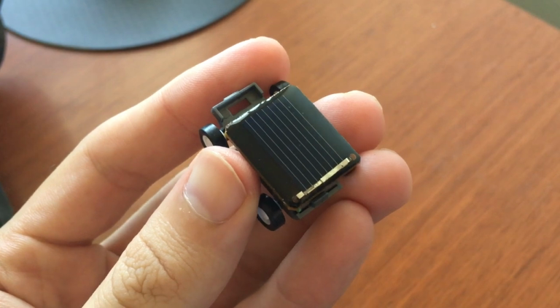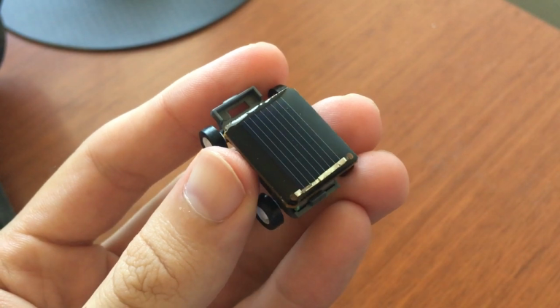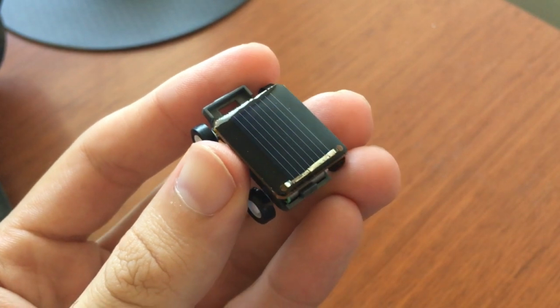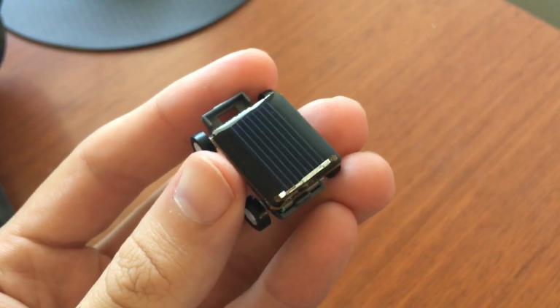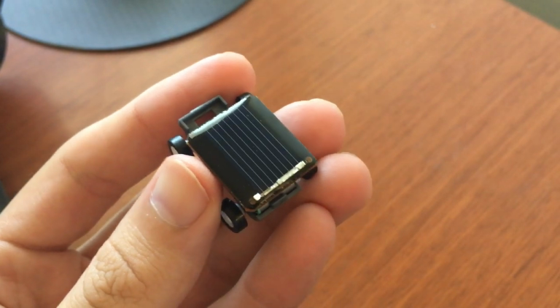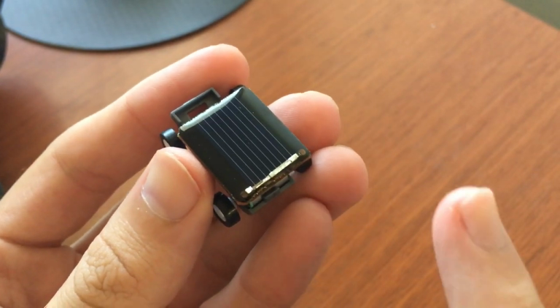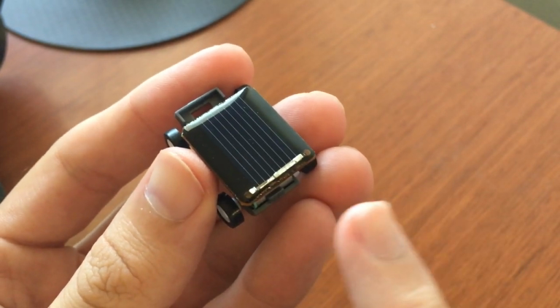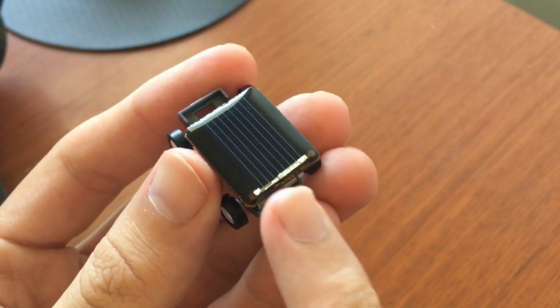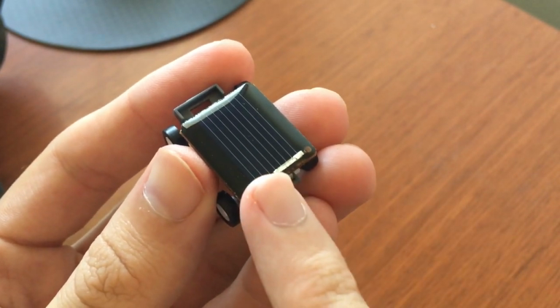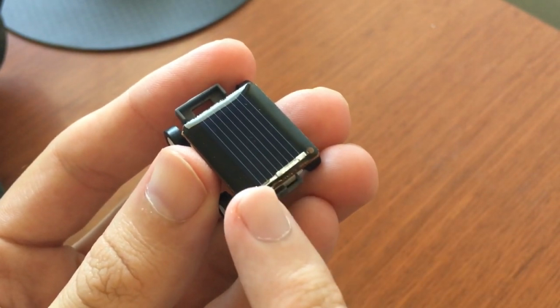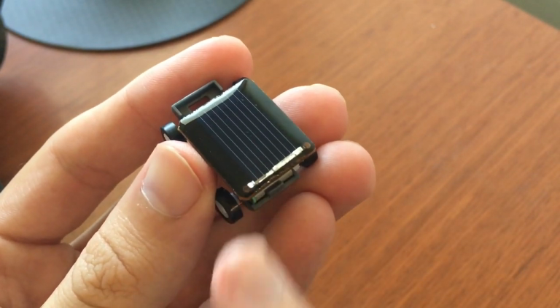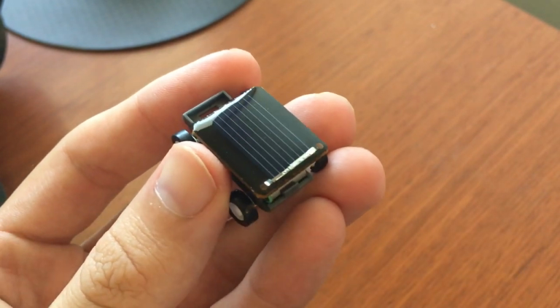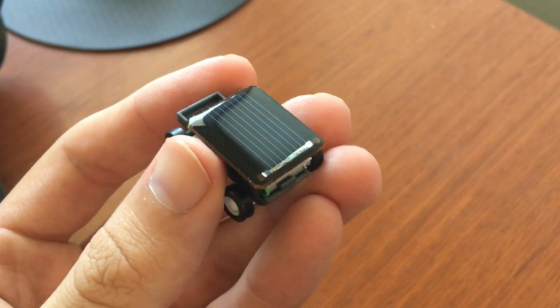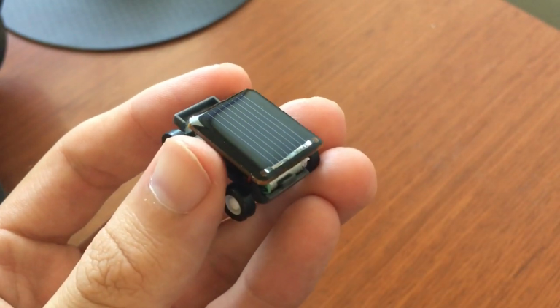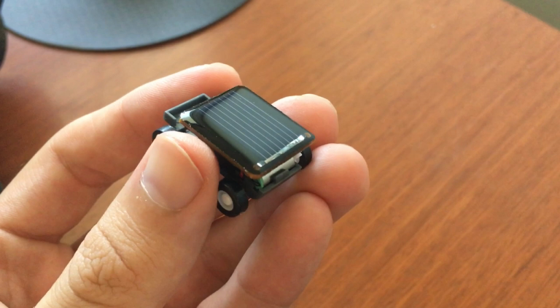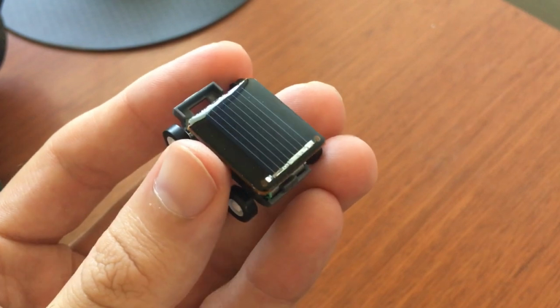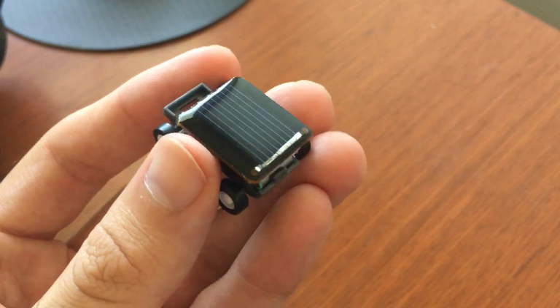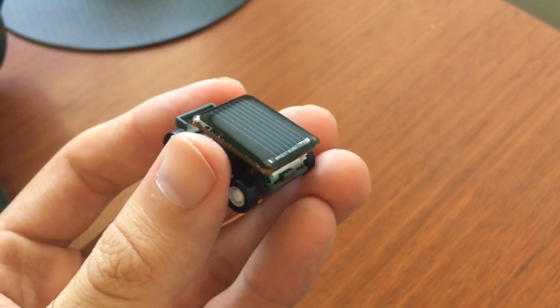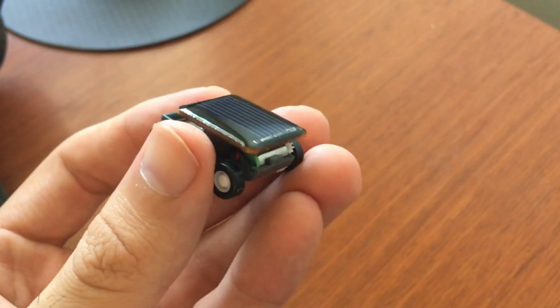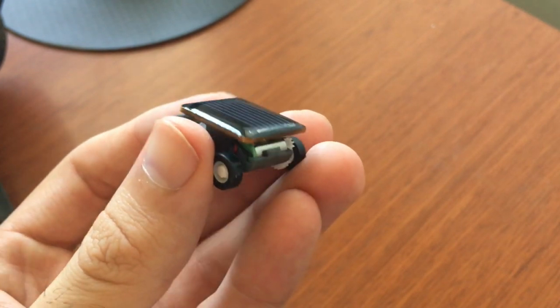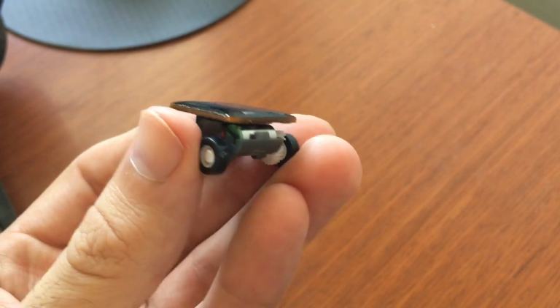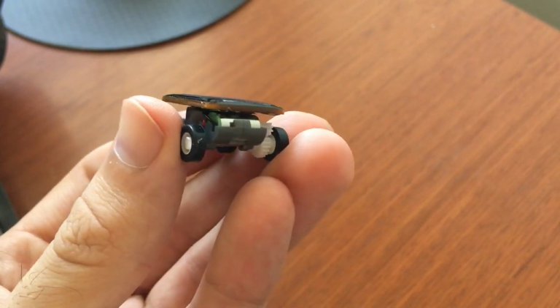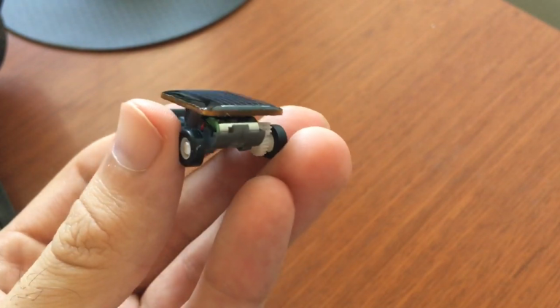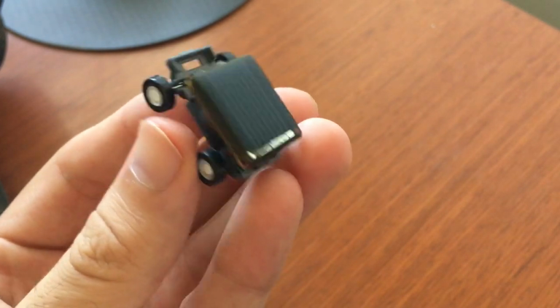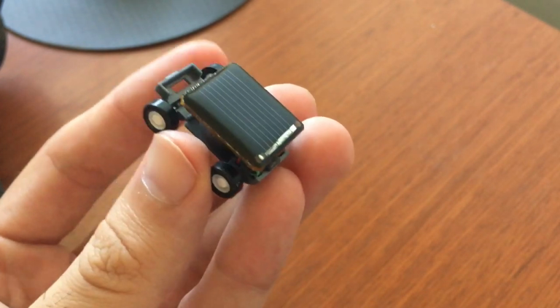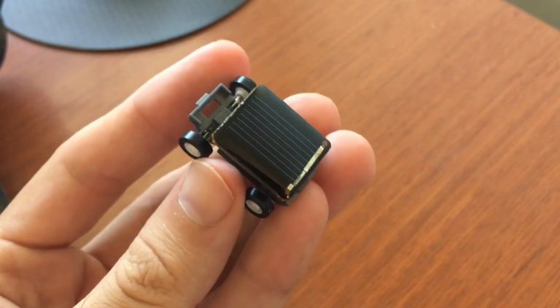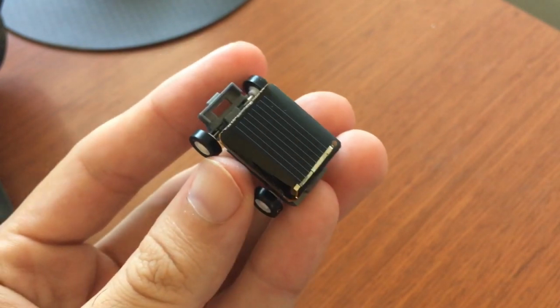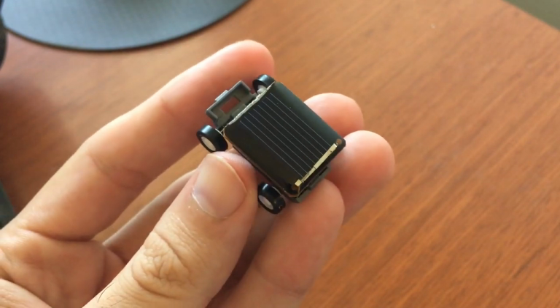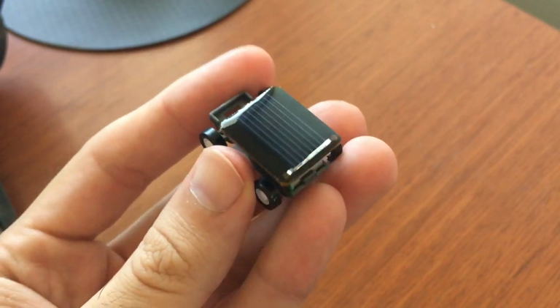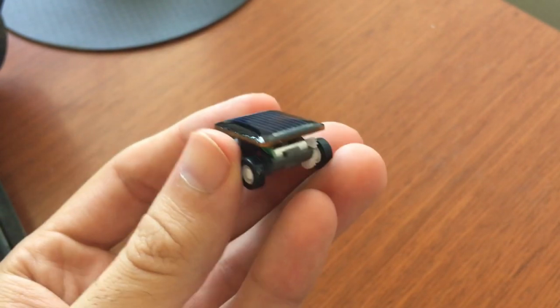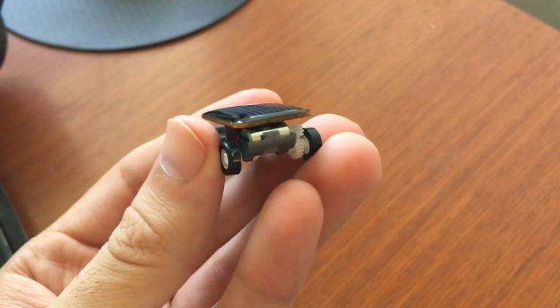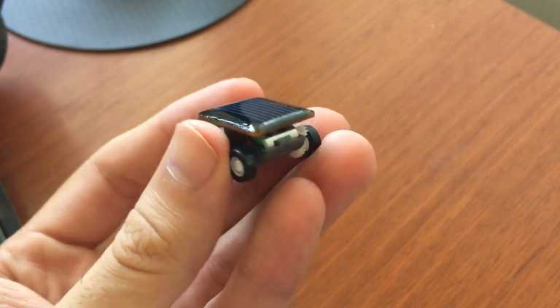Here's a closer look at it. This right here is the solar panel — that's where it gets the energy from the sun and powers the actual motor and engine of this little micro car.